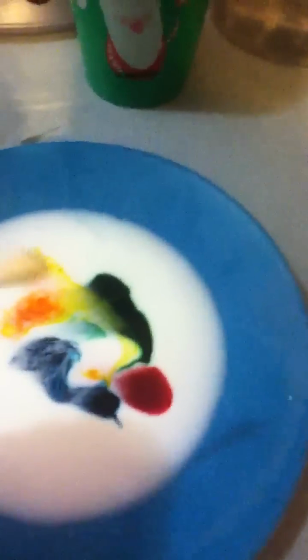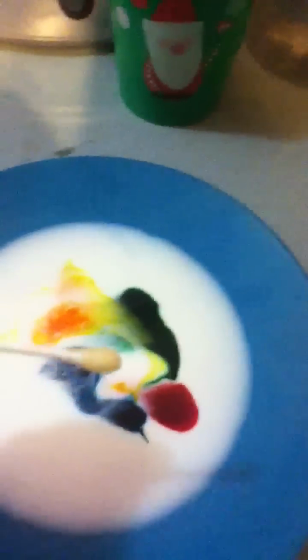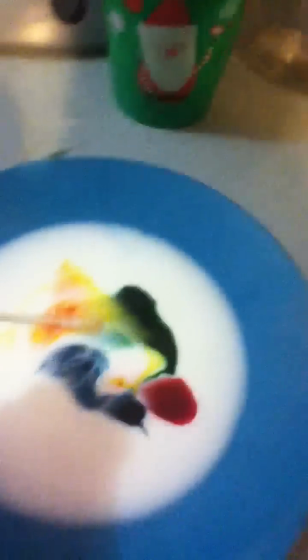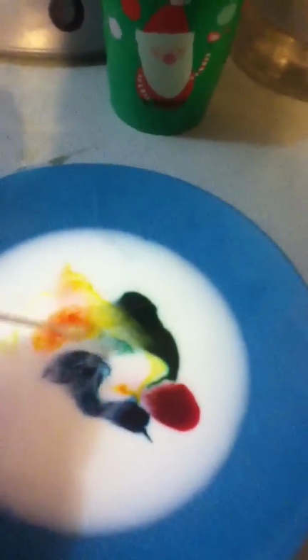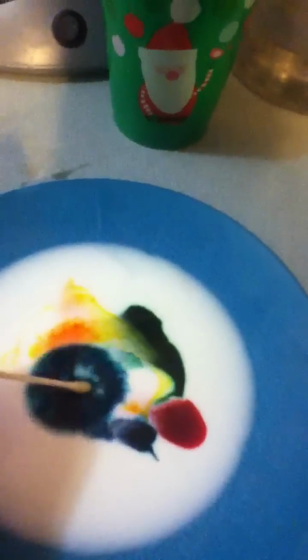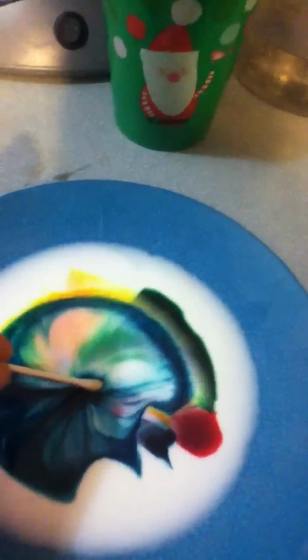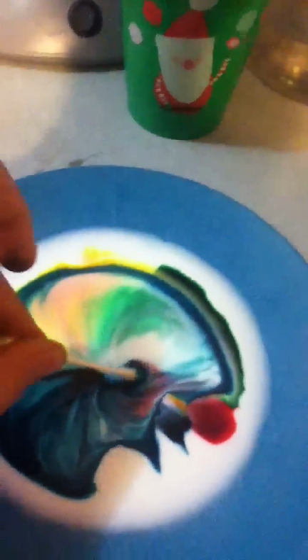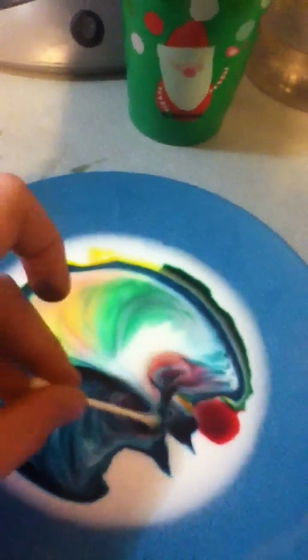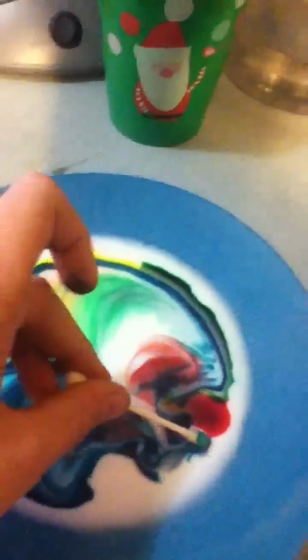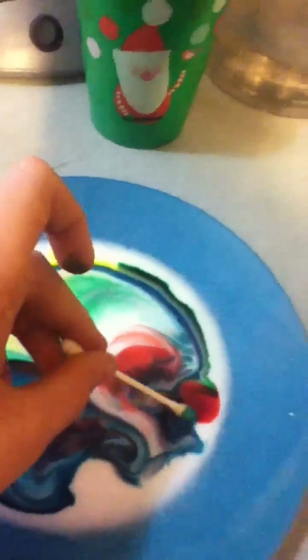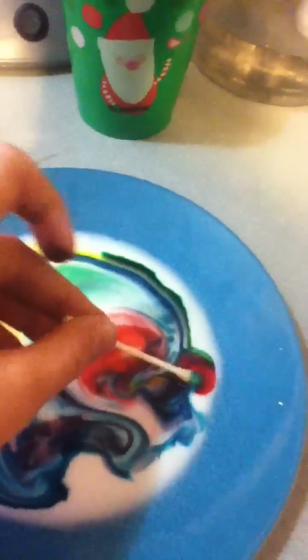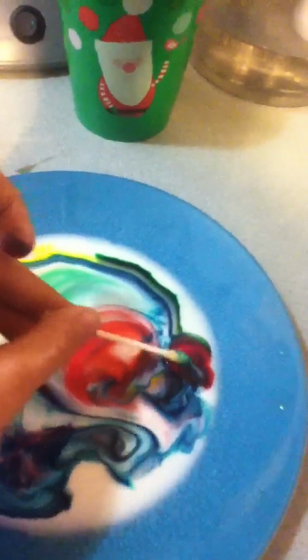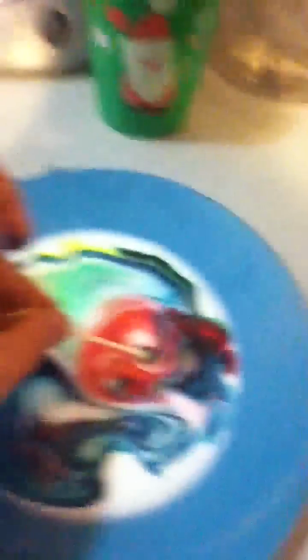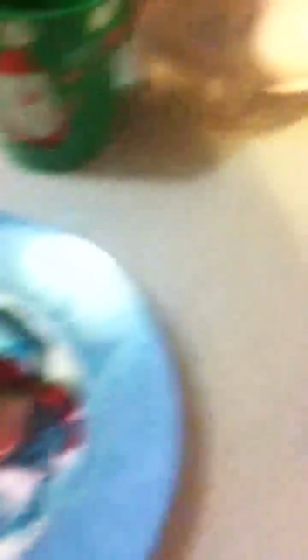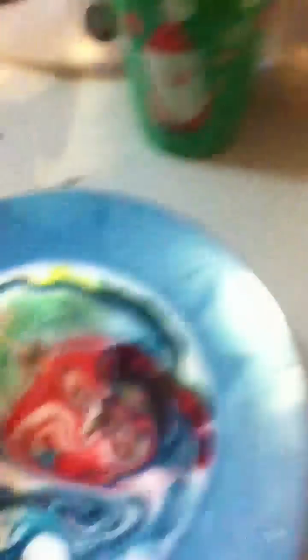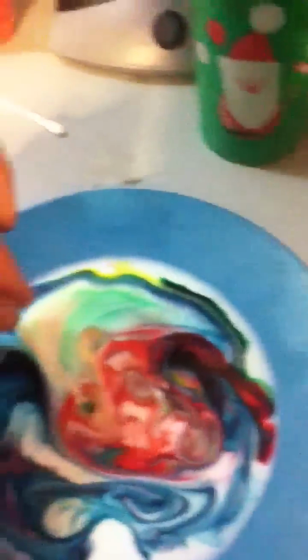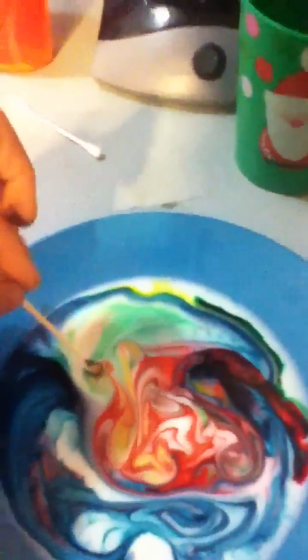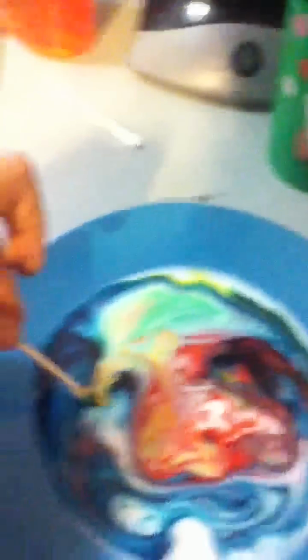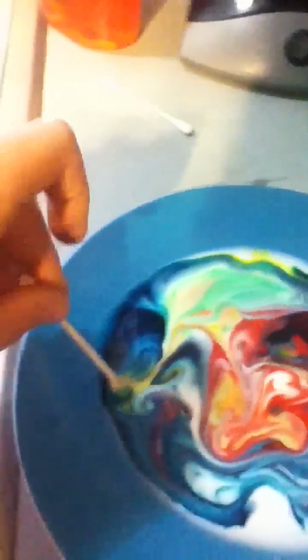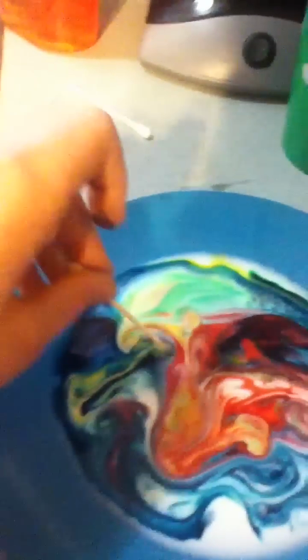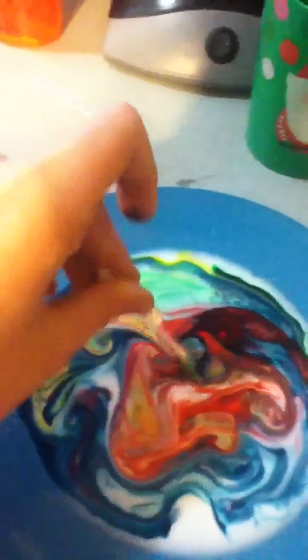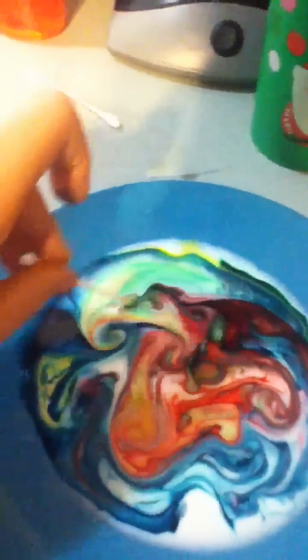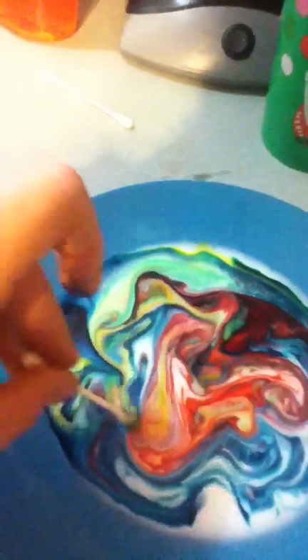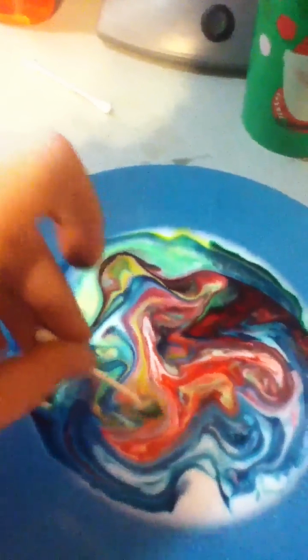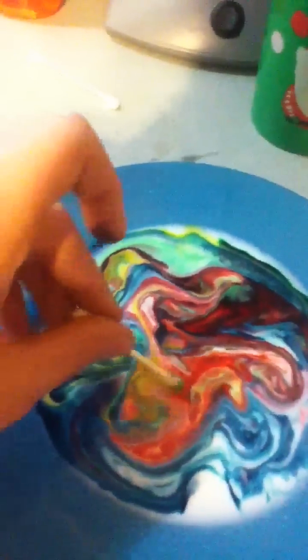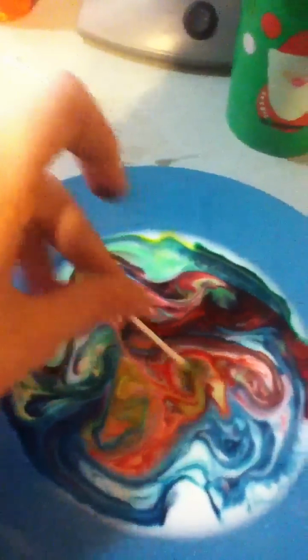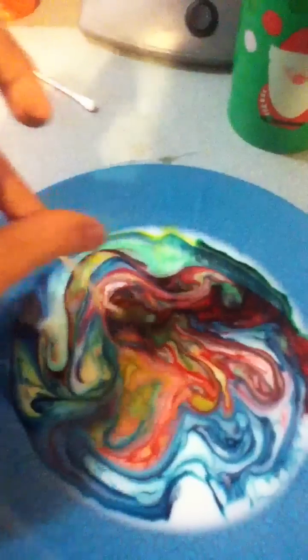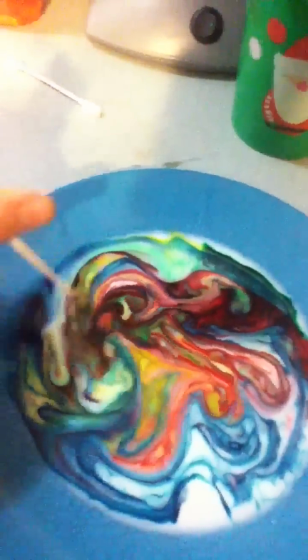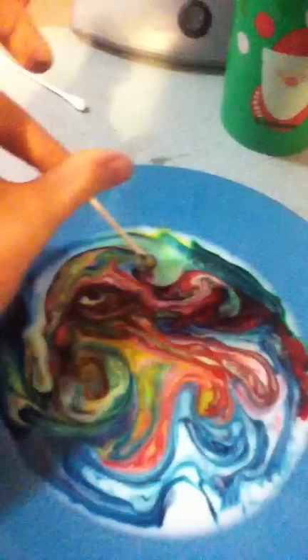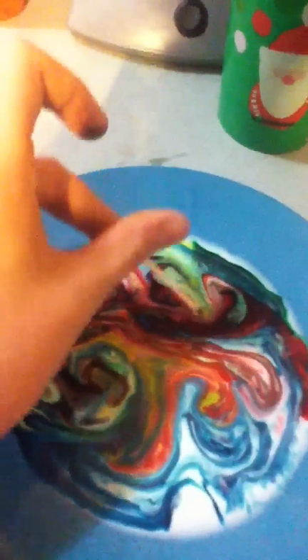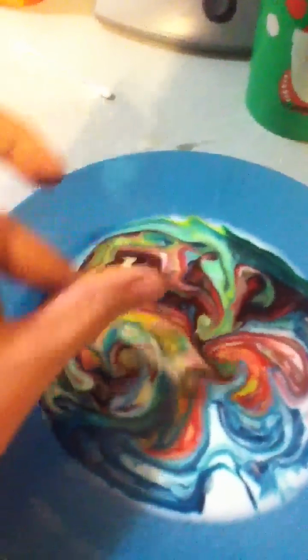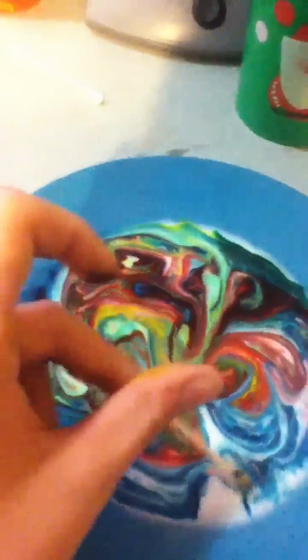Are you ready? See what happens when I put it in. So intense. Looks like a painting in milk. So cool.